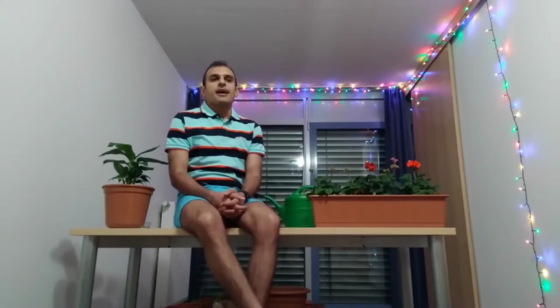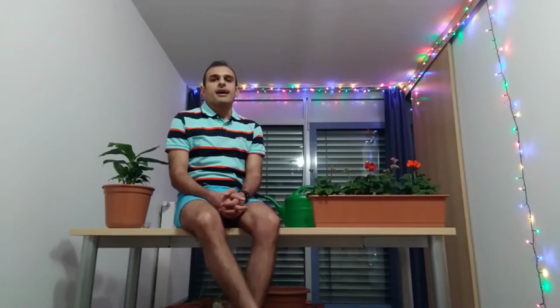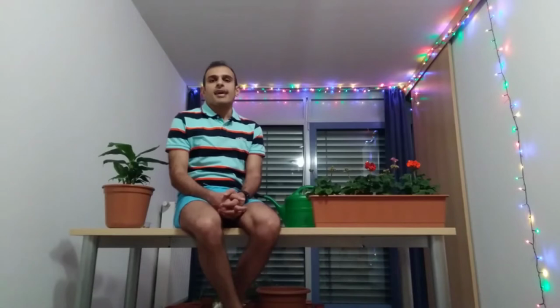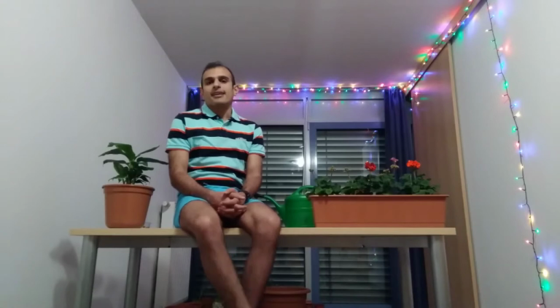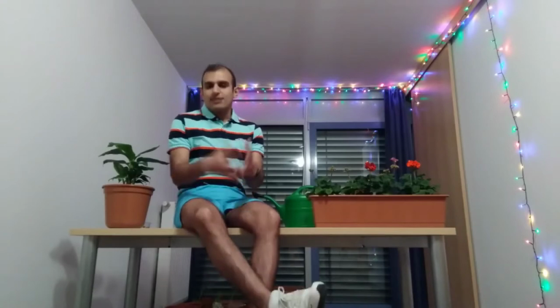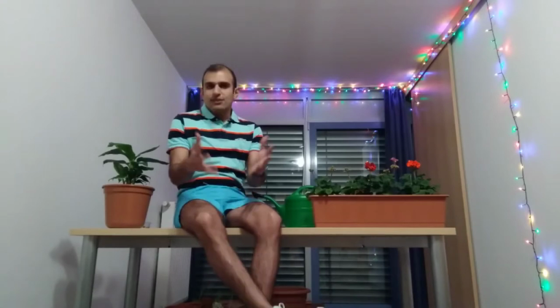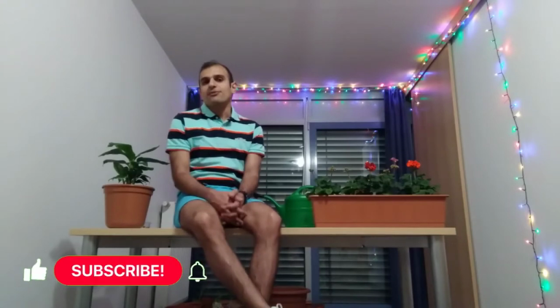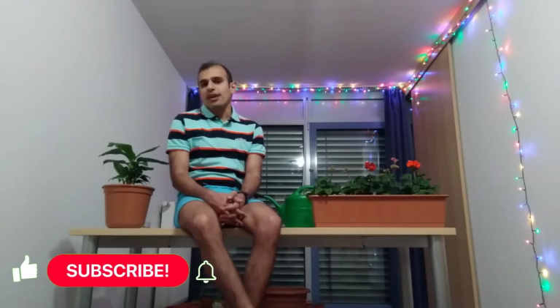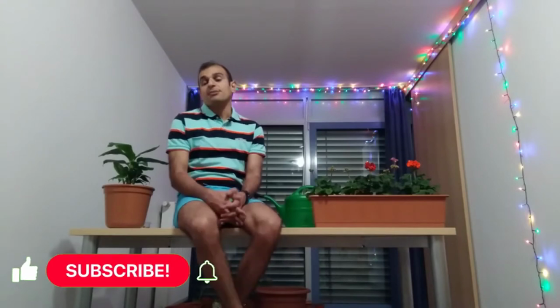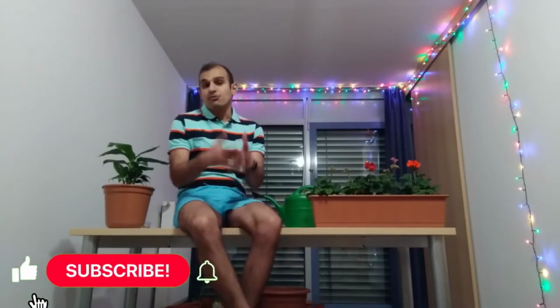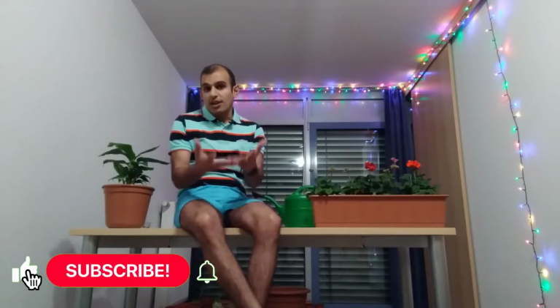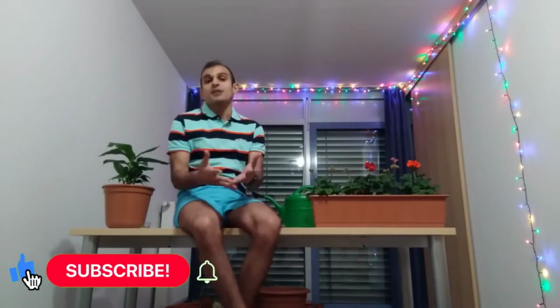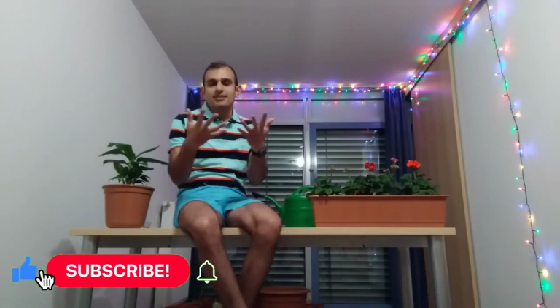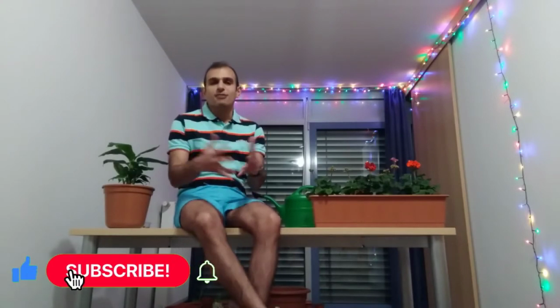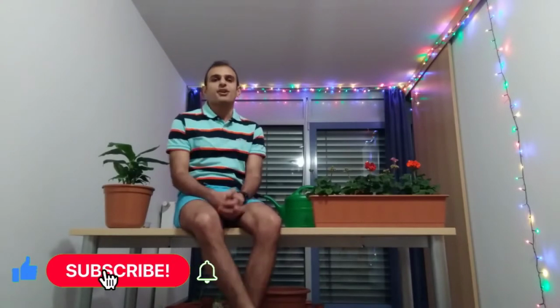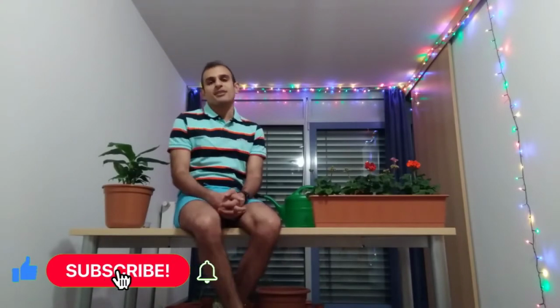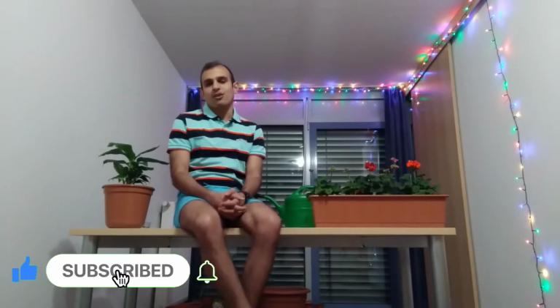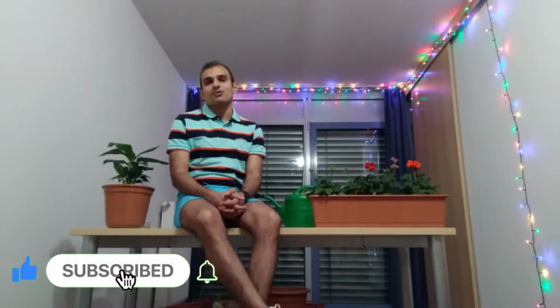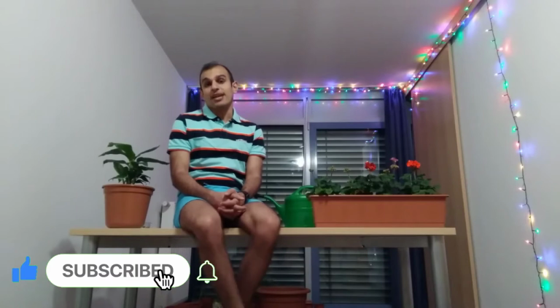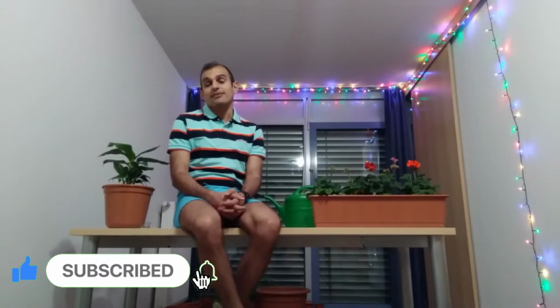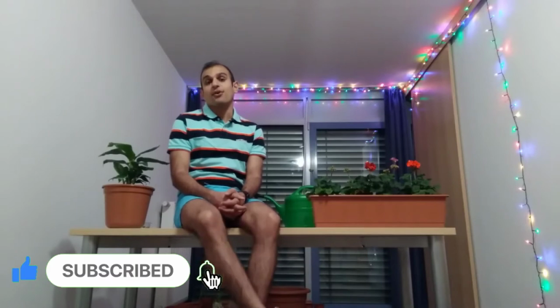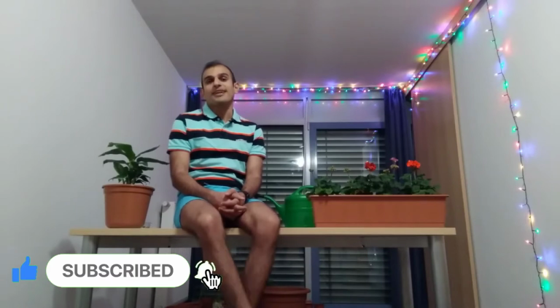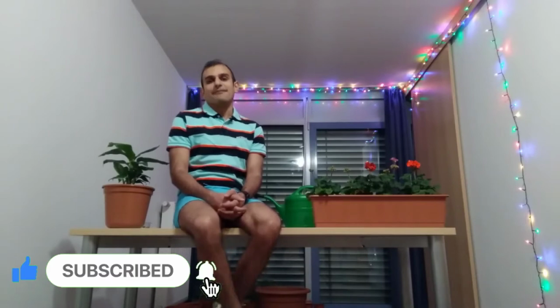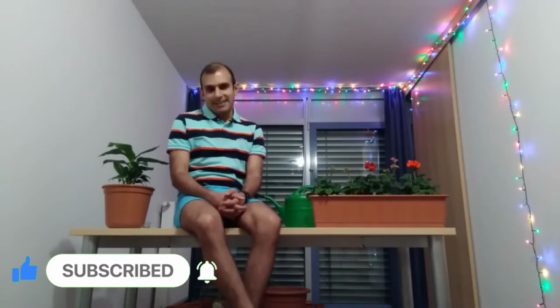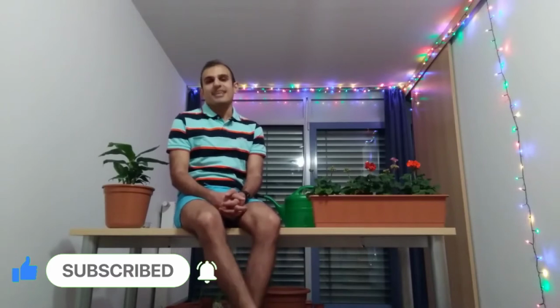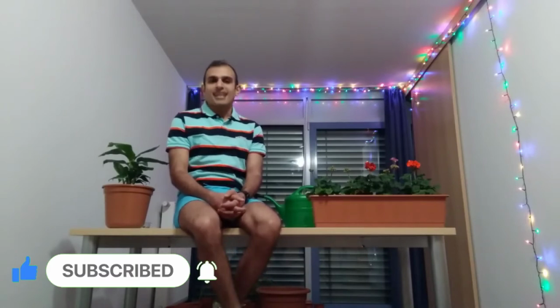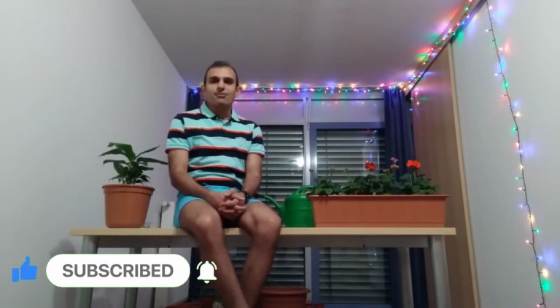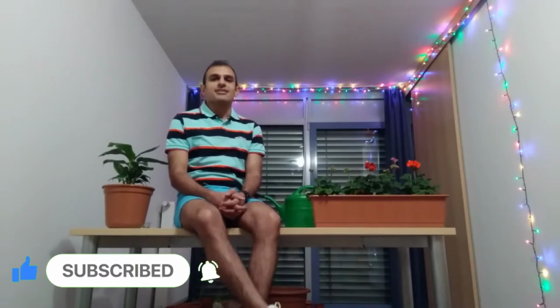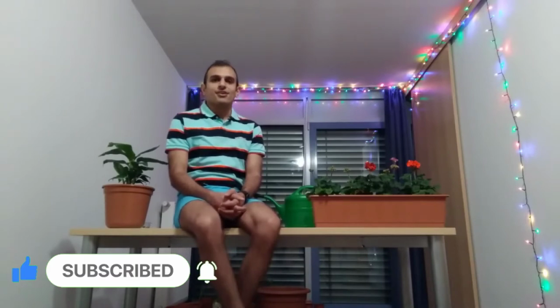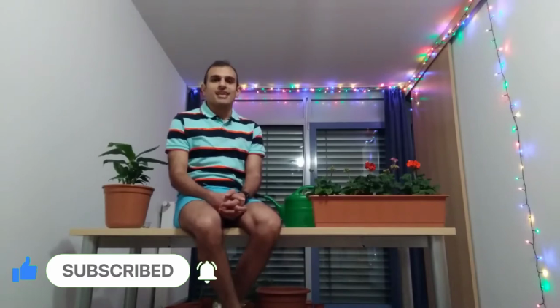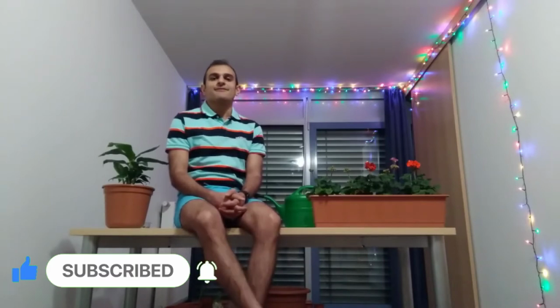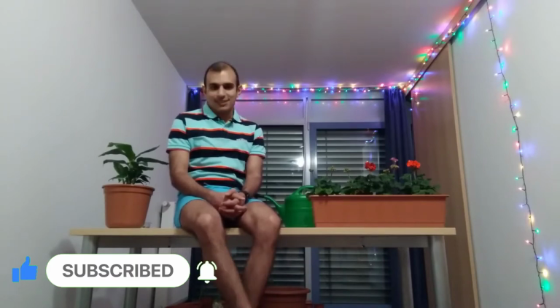At the end of this video, if you like it, please push the like button, press the subscribe button, and also share it with your friends. Now let's start the video.